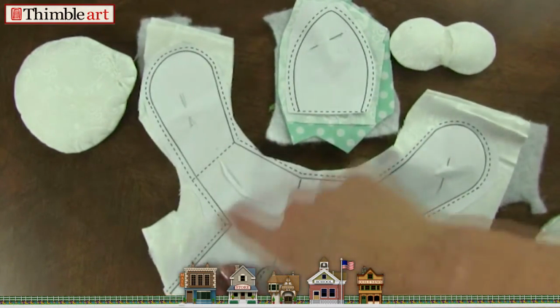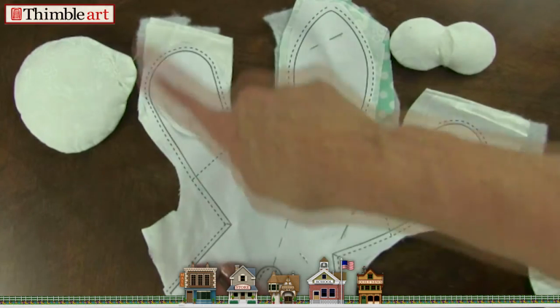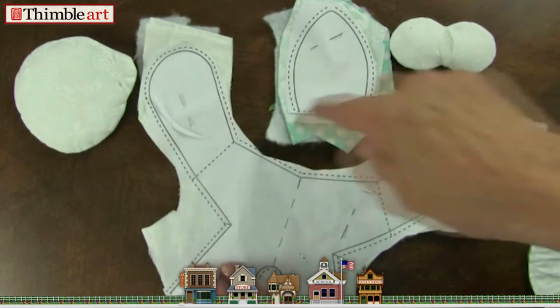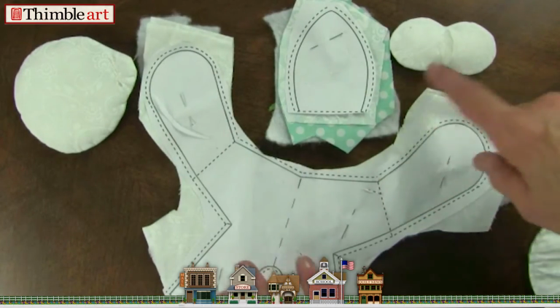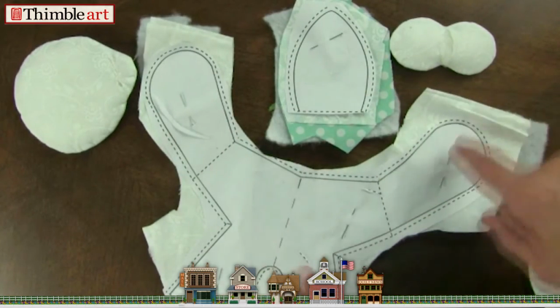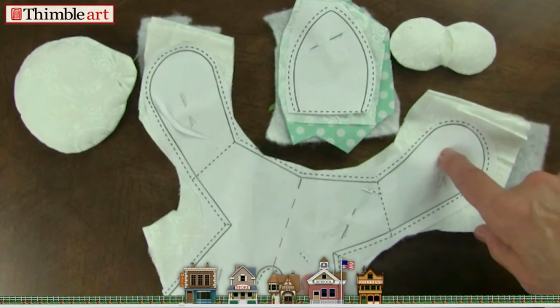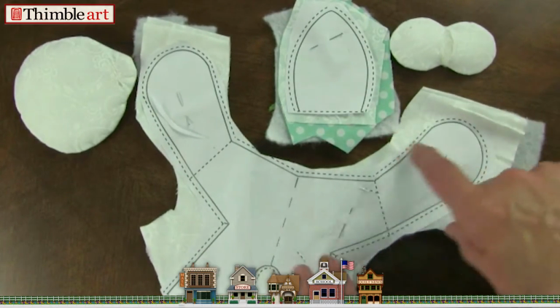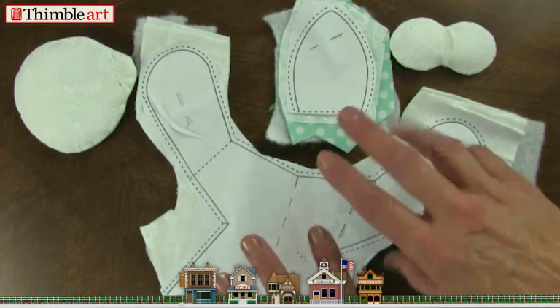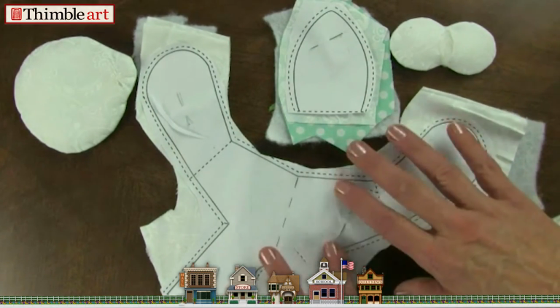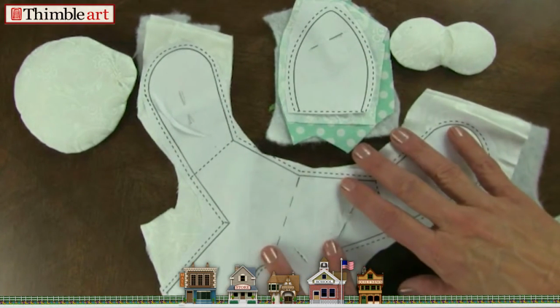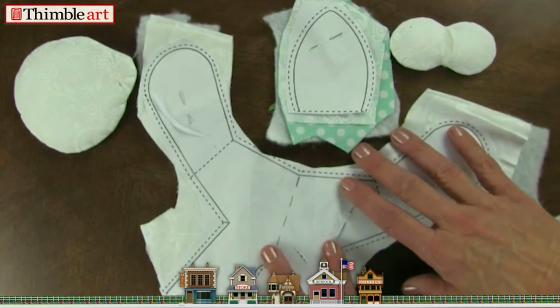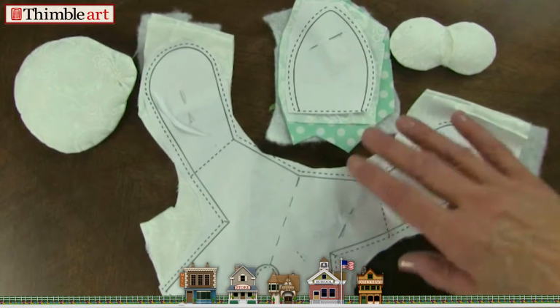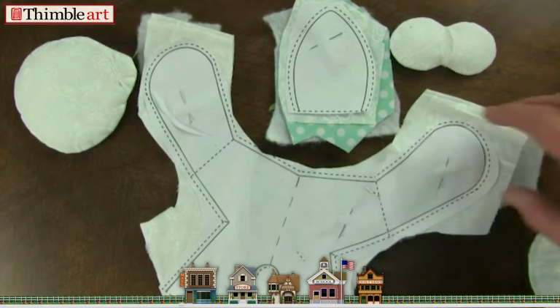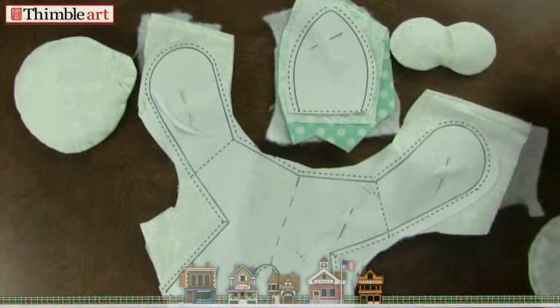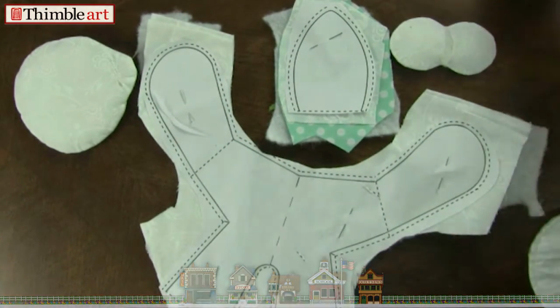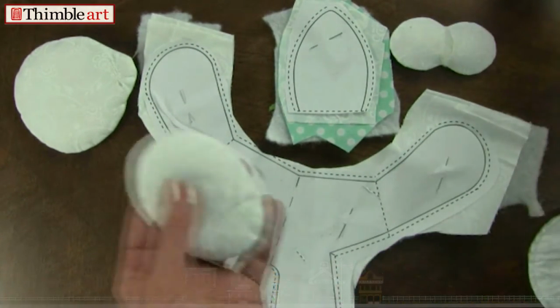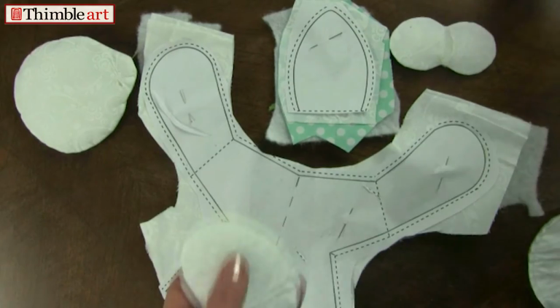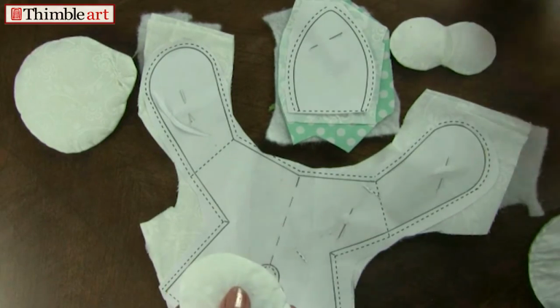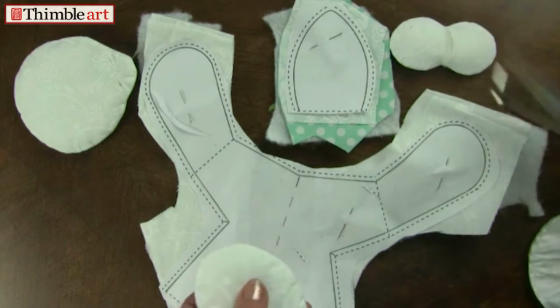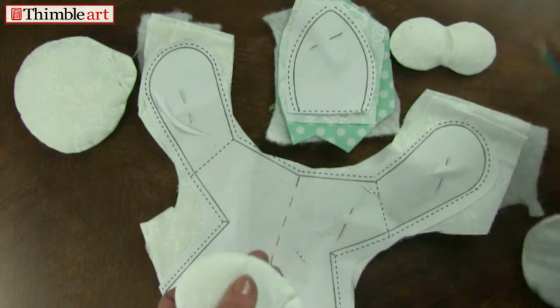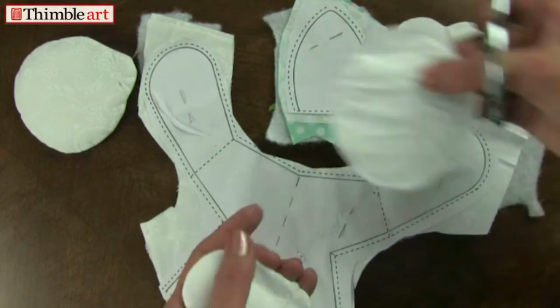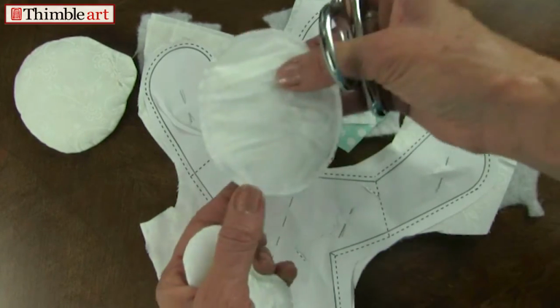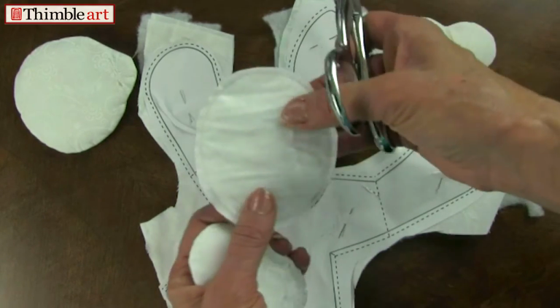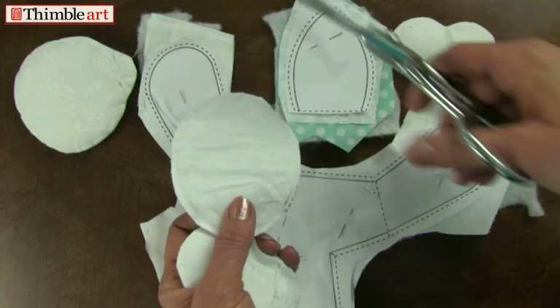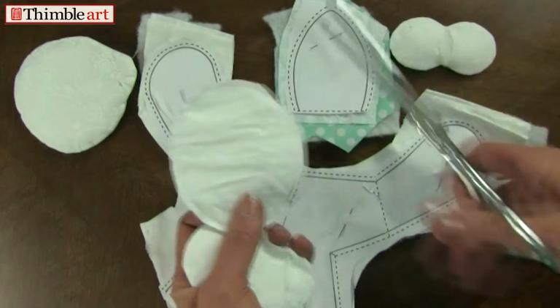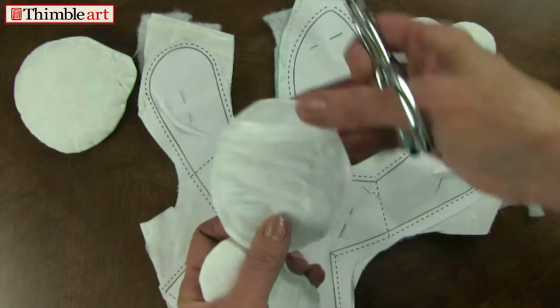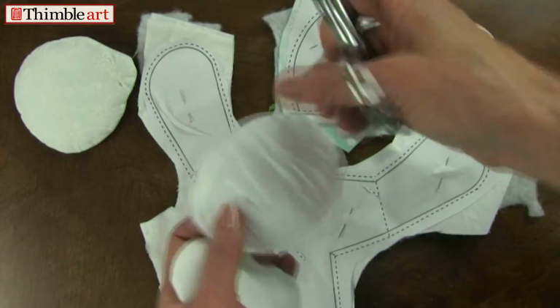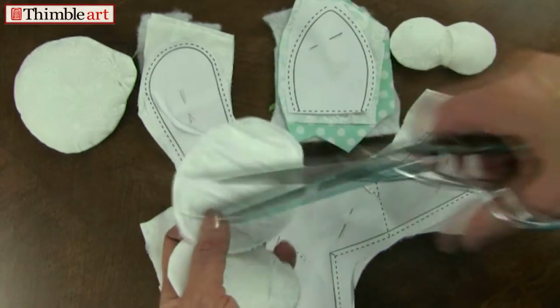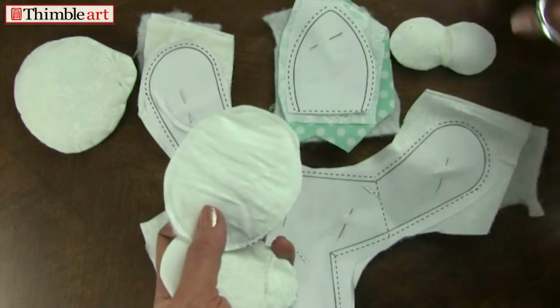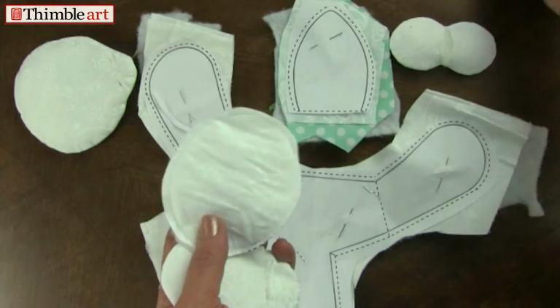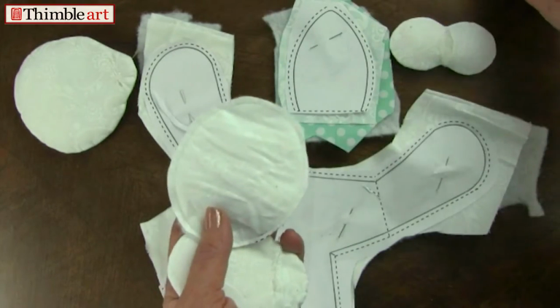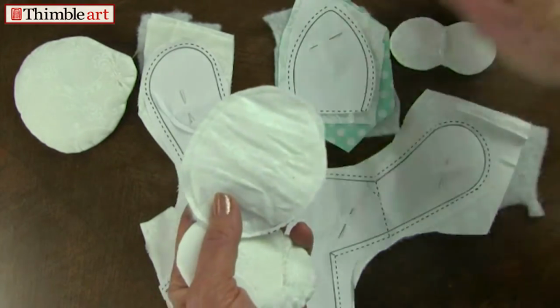Sew on the outside solid line, cut on the outside dash line. Now some of the pieces have been sewn all the way around and then you cut all the way around on the dash line.